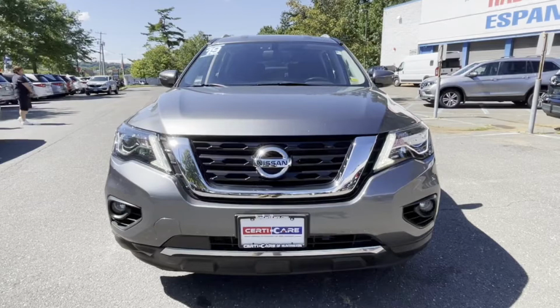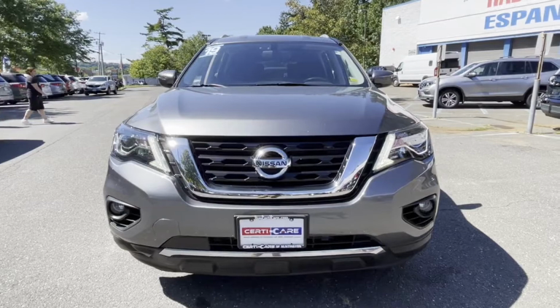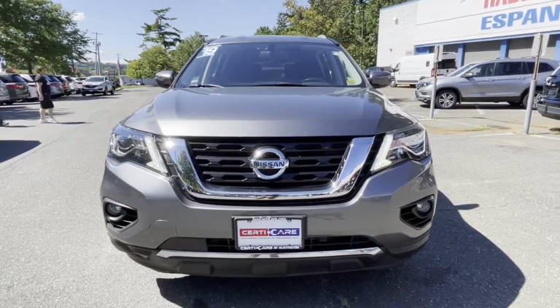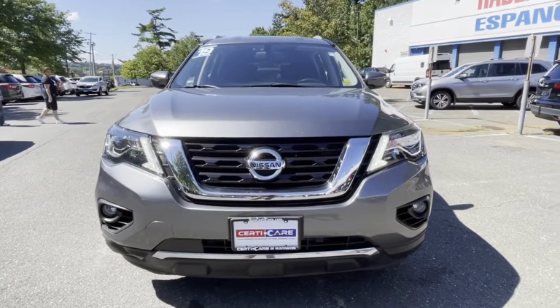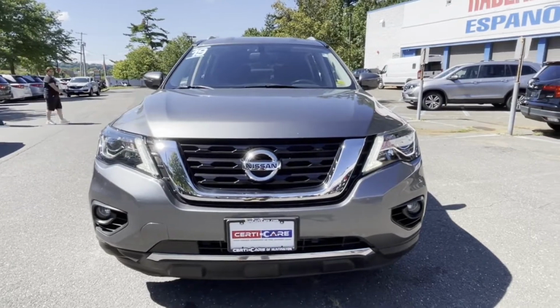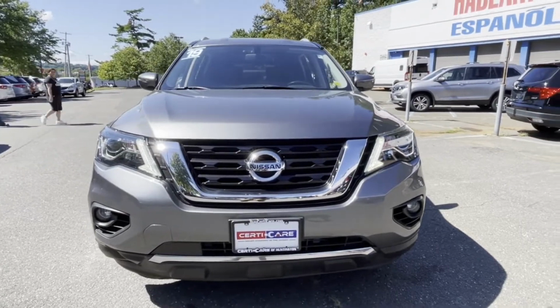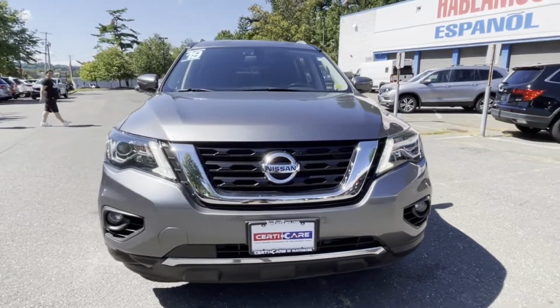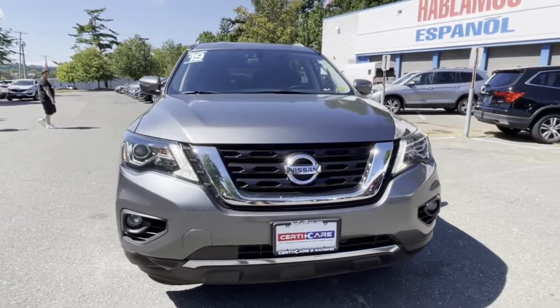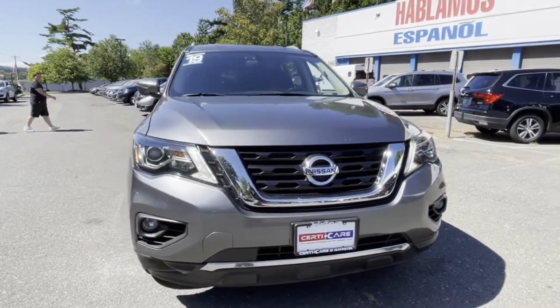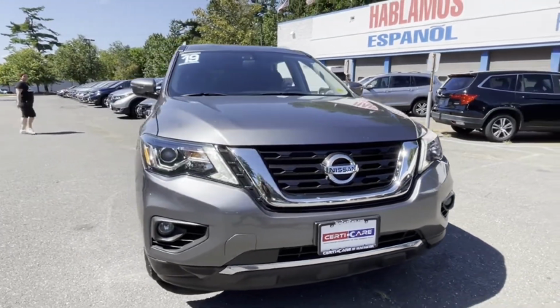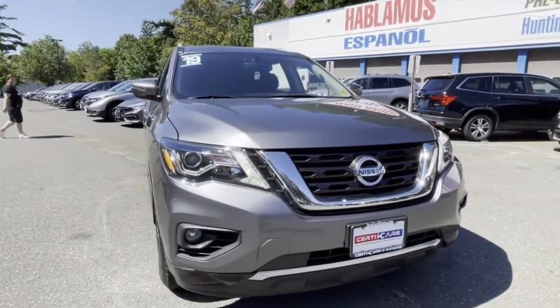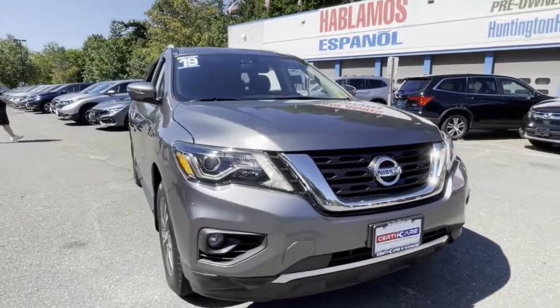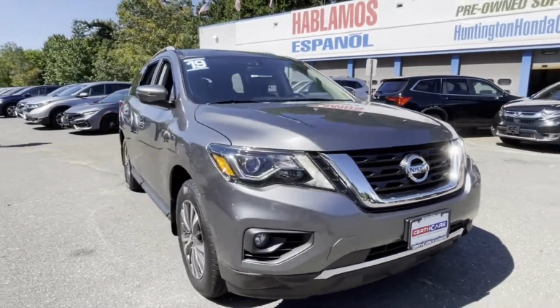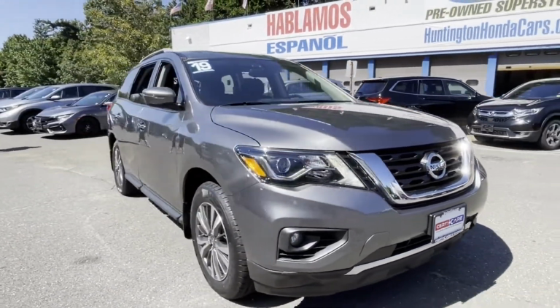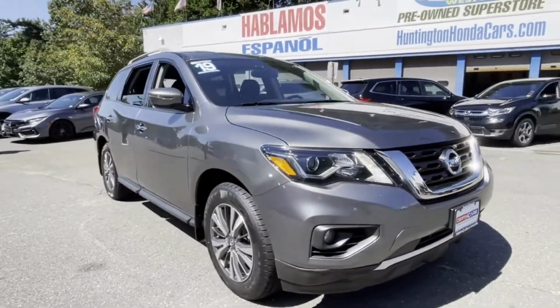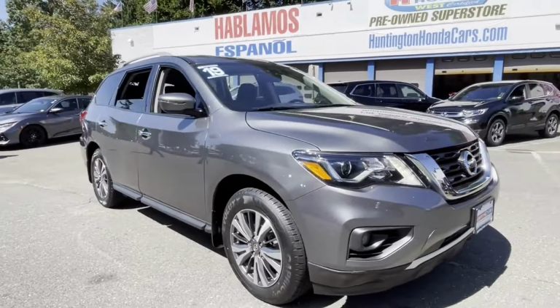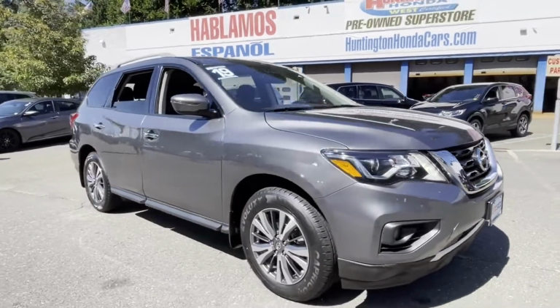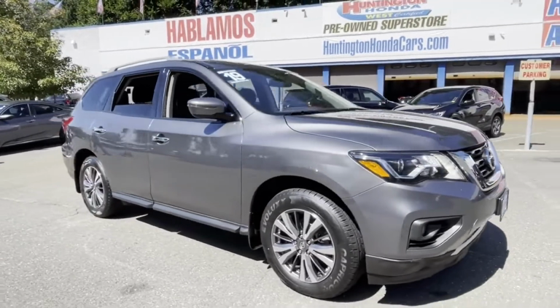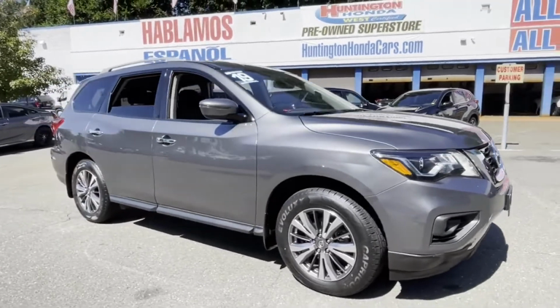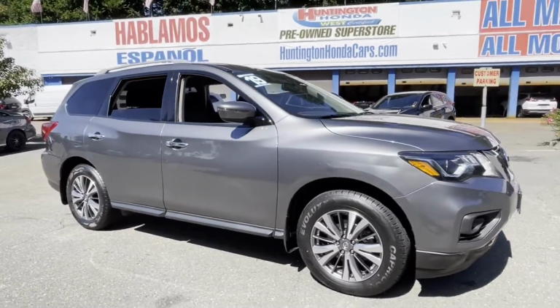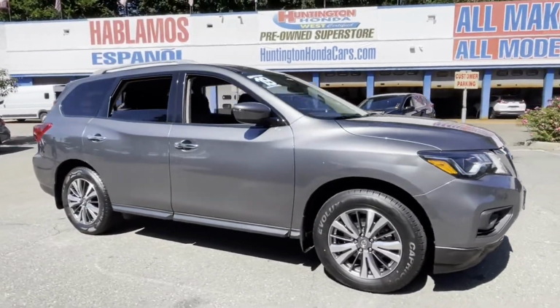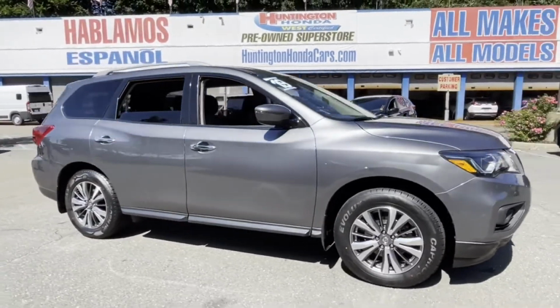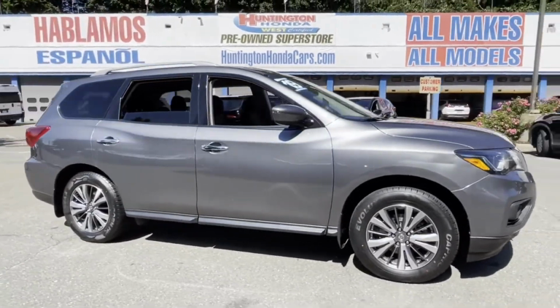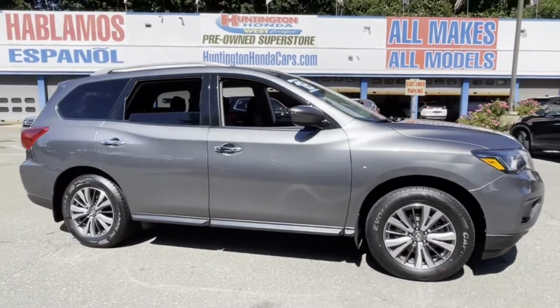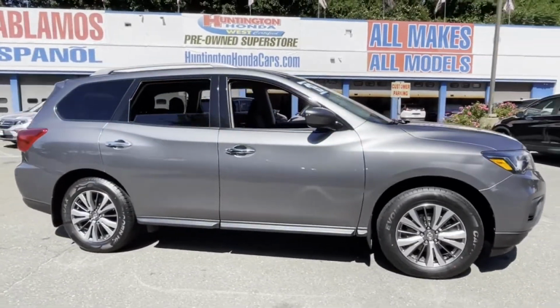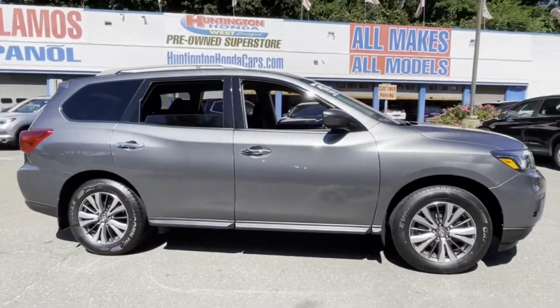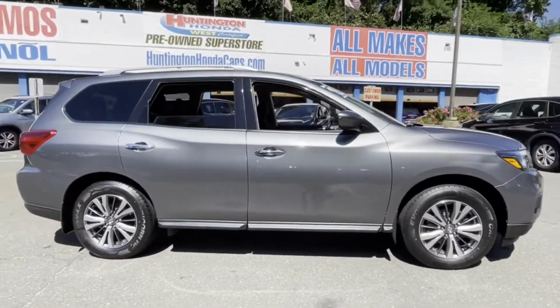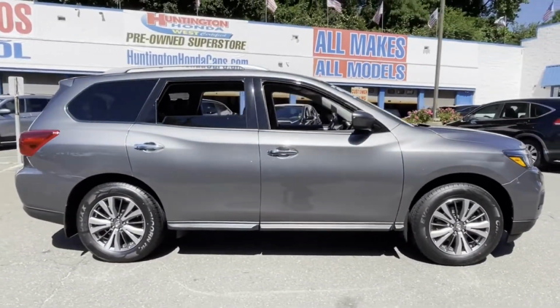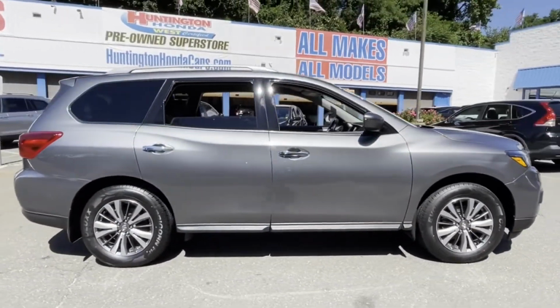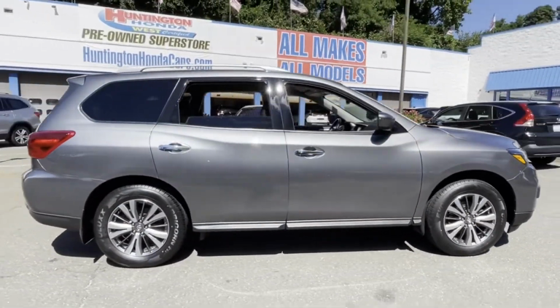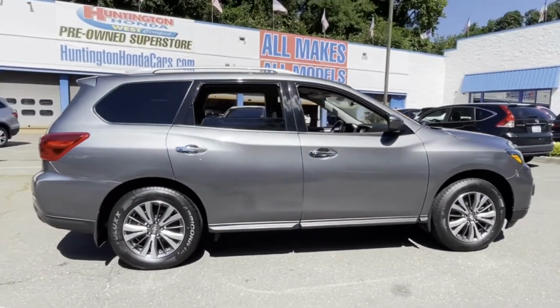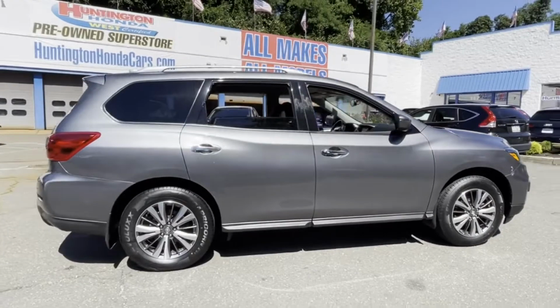2019 Nissan Pathfinder with less than 26,000 miles on the odometer. This SUV offers space as well as power and performance.